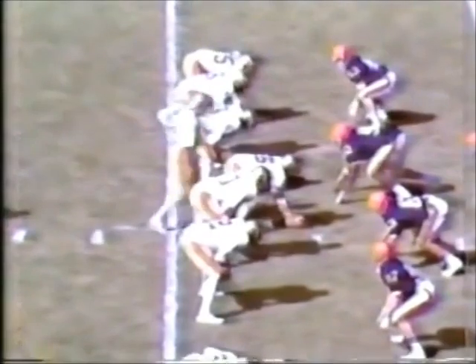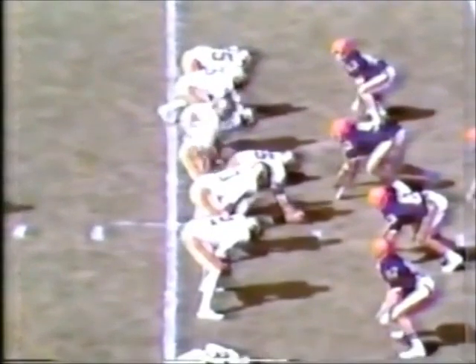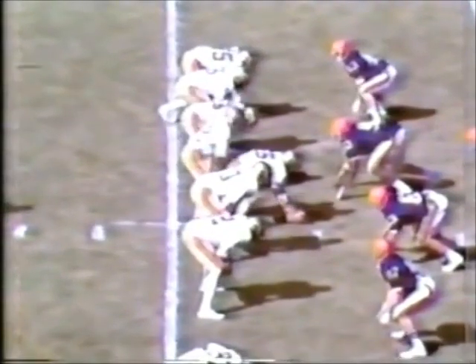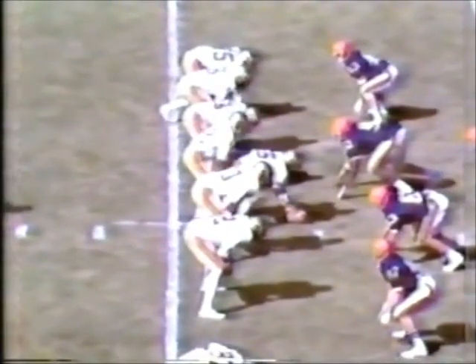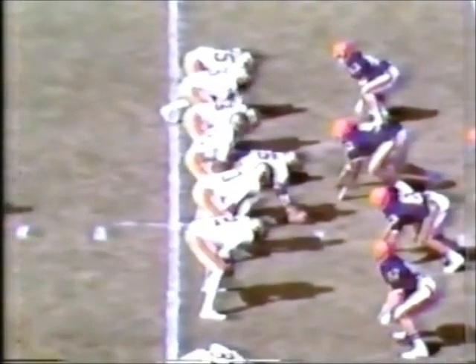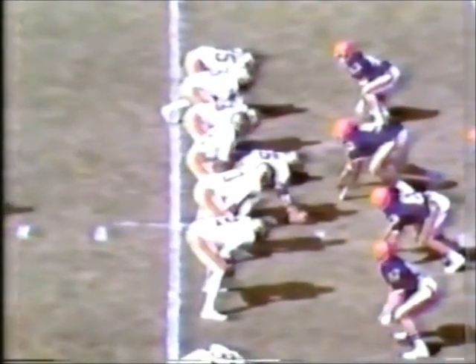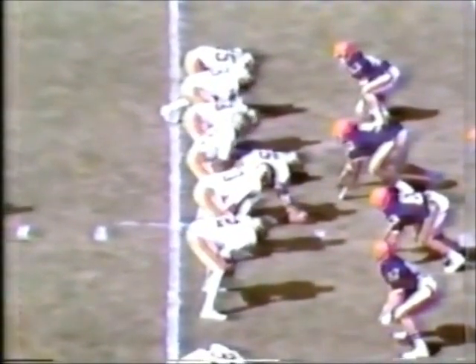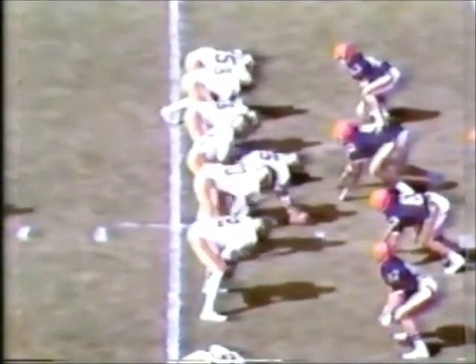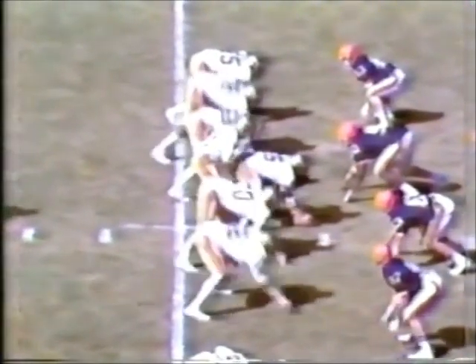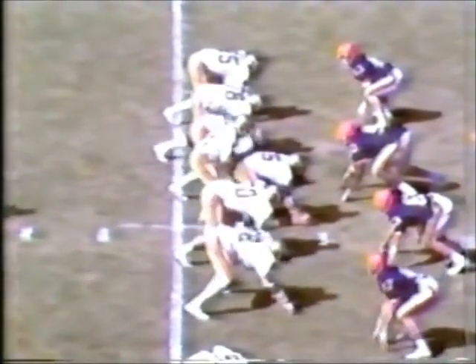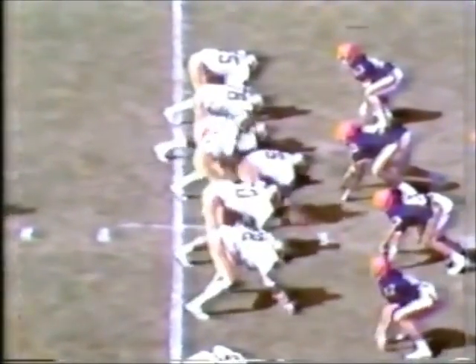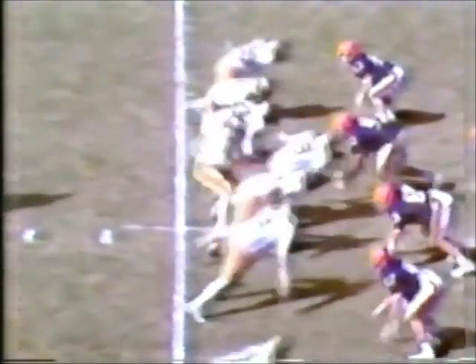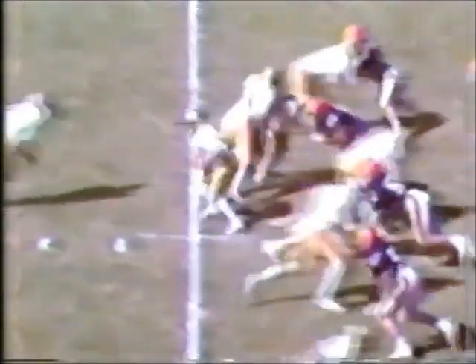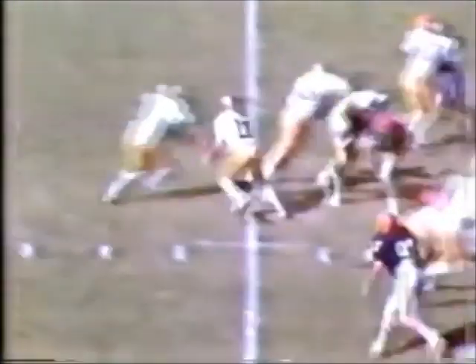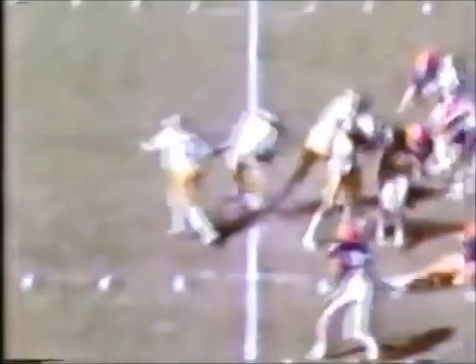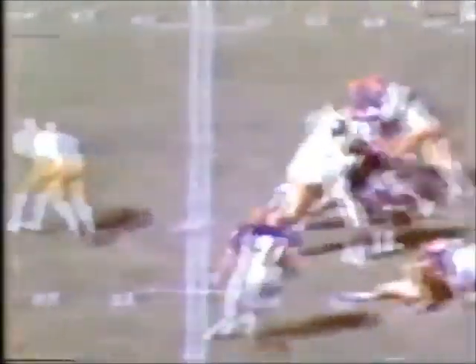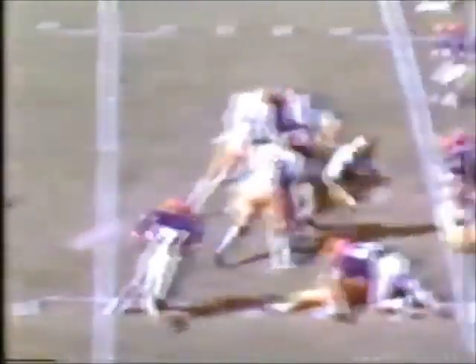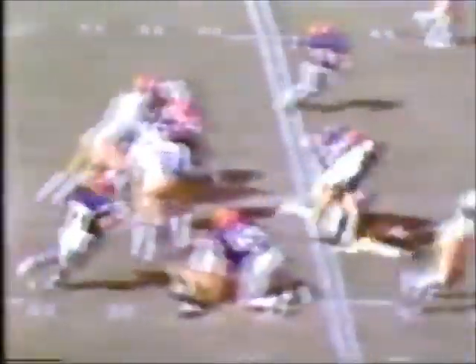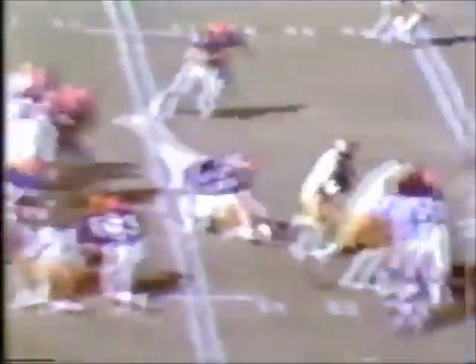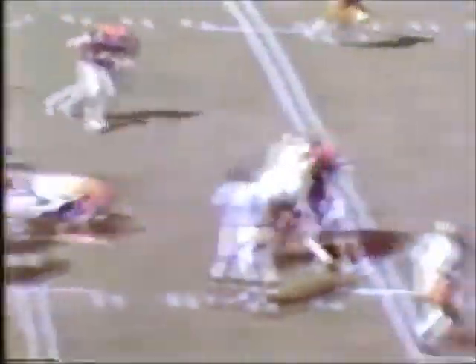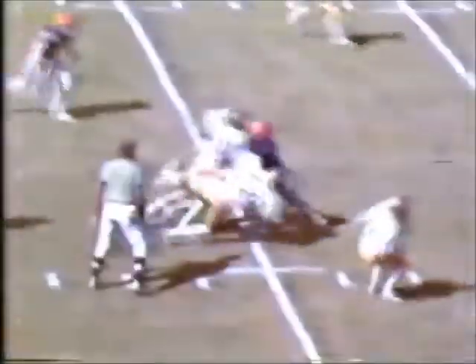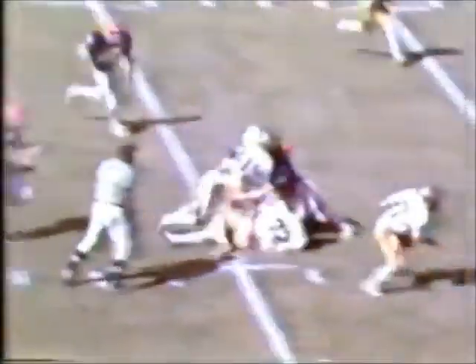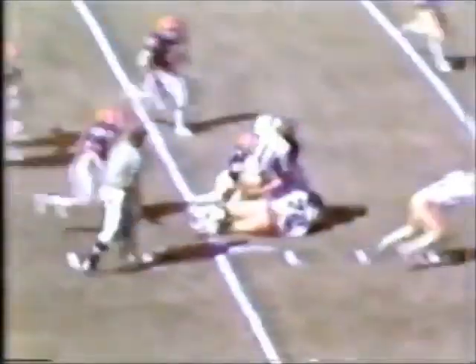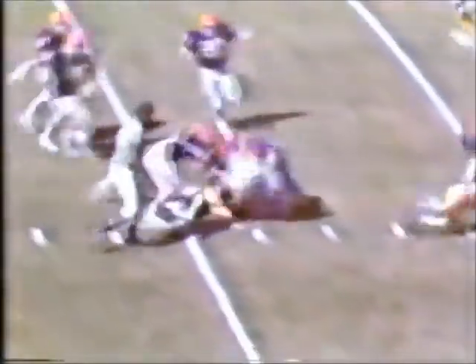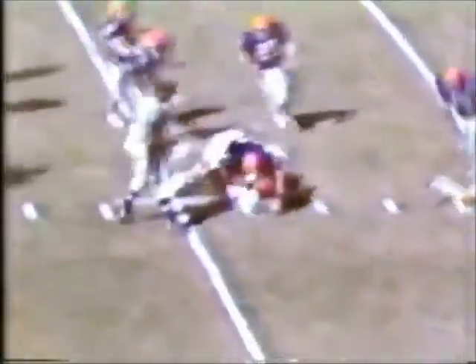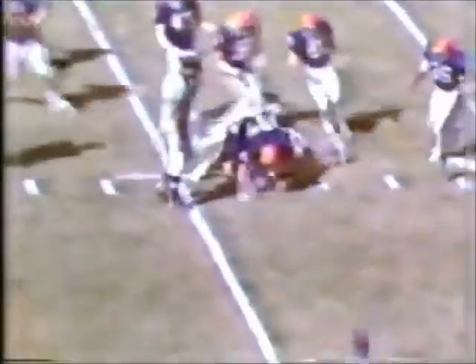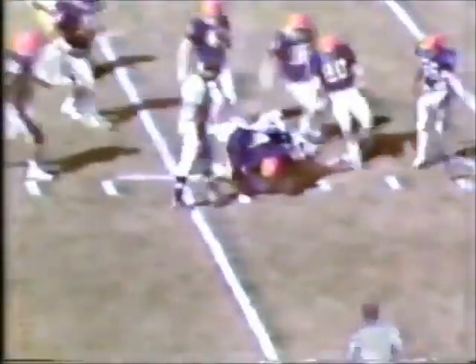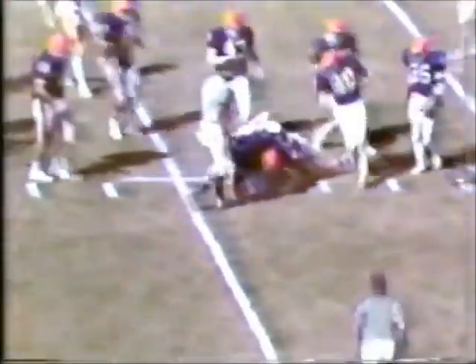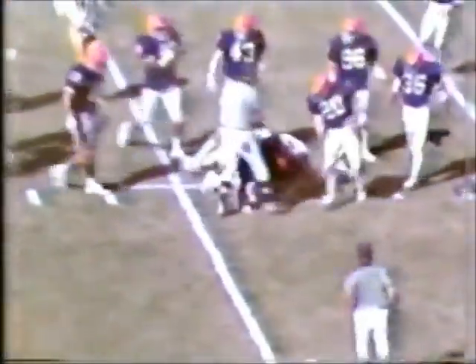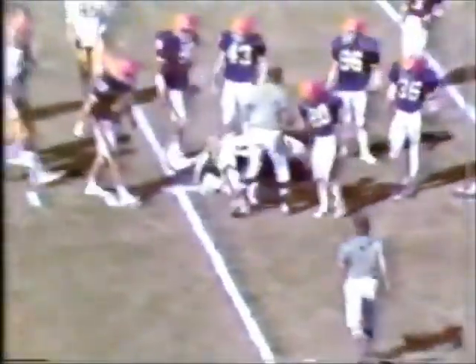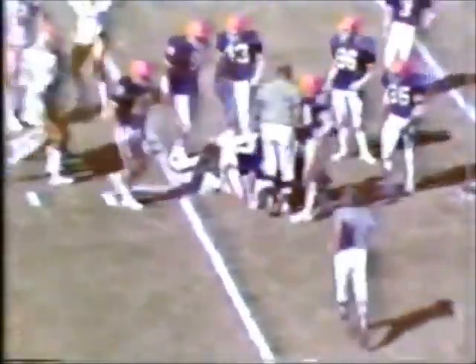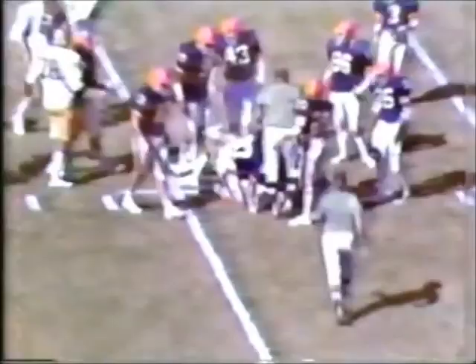Here's Woodham — handoff to Cherry. Cherry back across the green, inside the 10-yard line, he's driving to the 8-yard line.